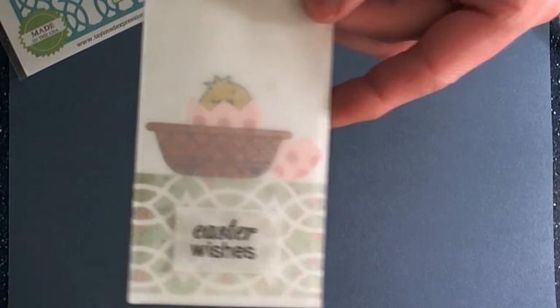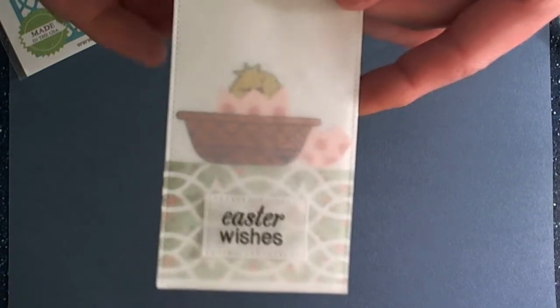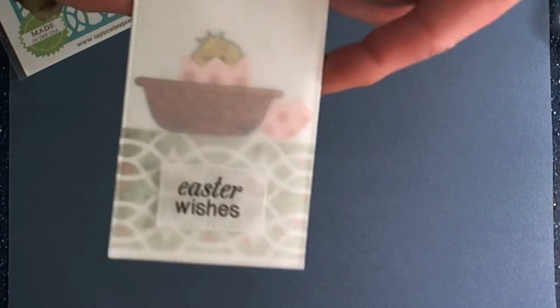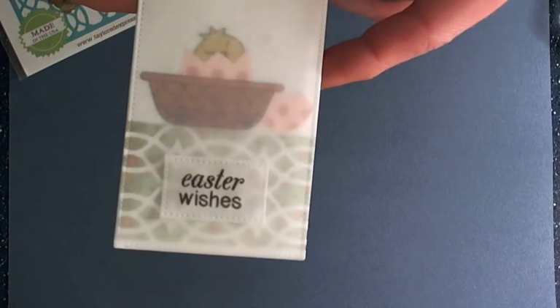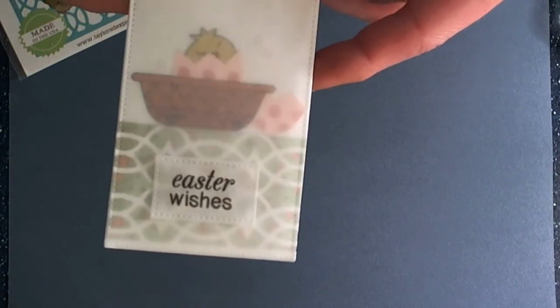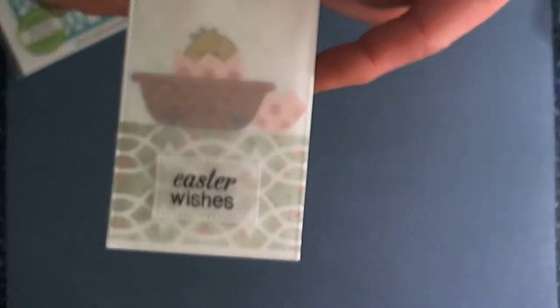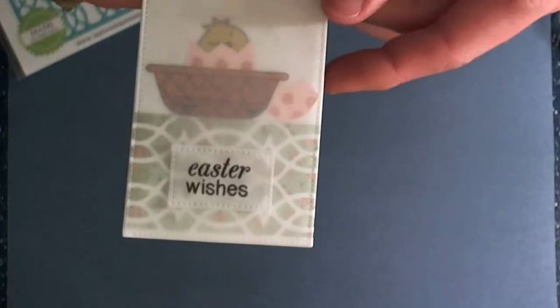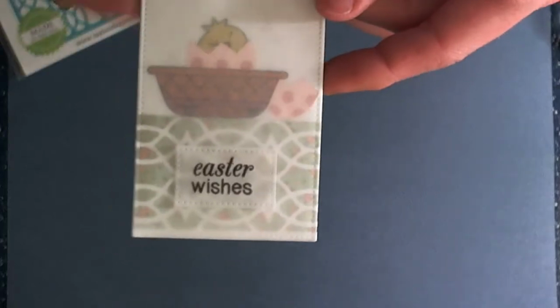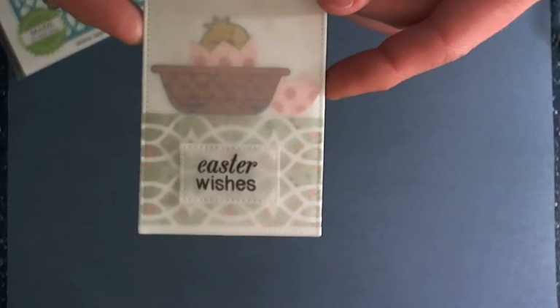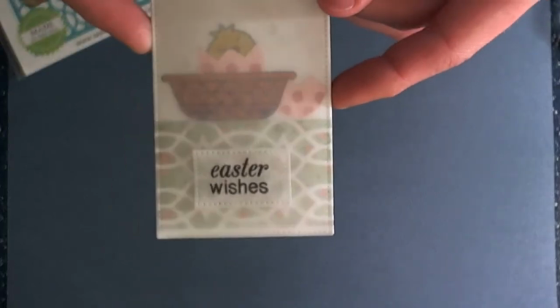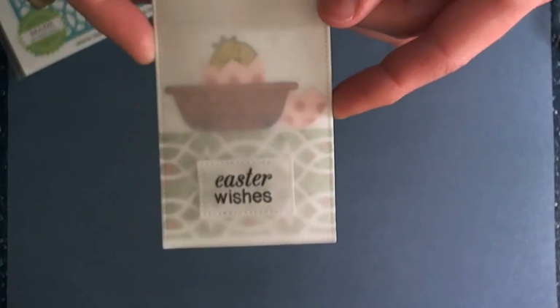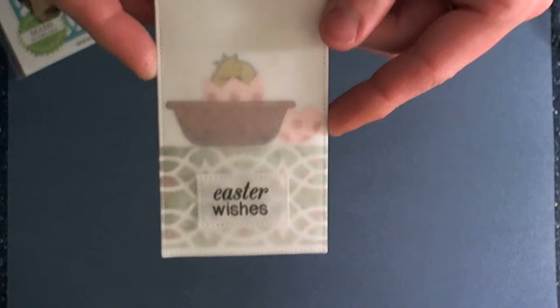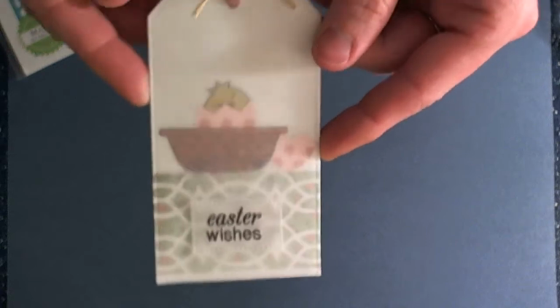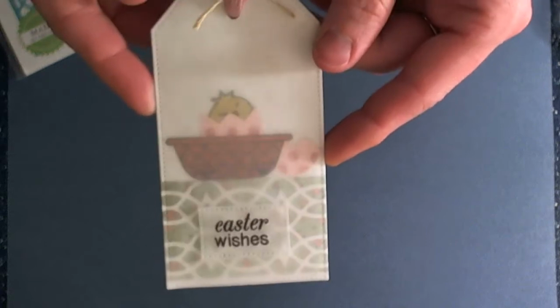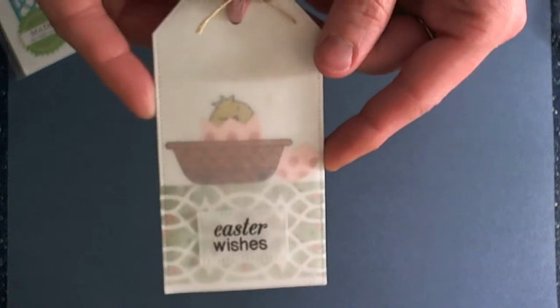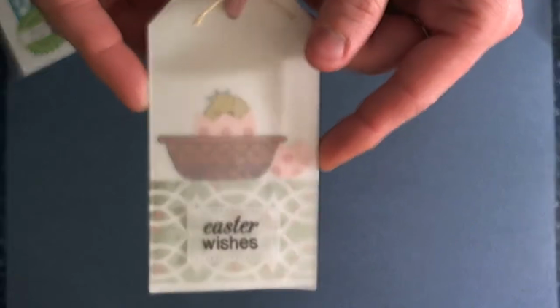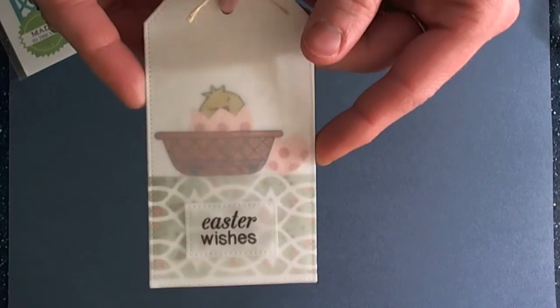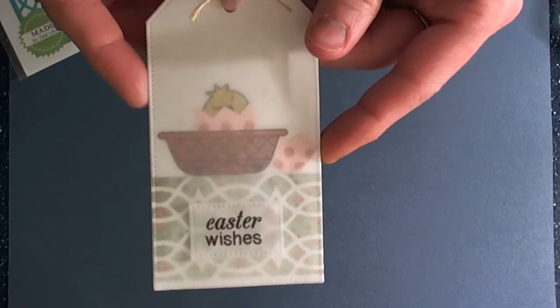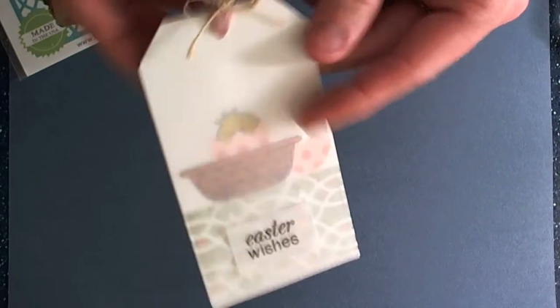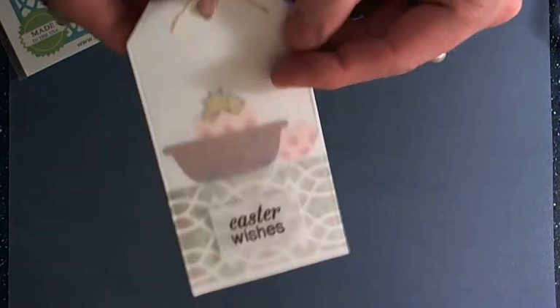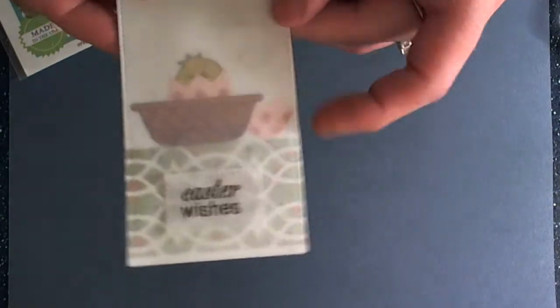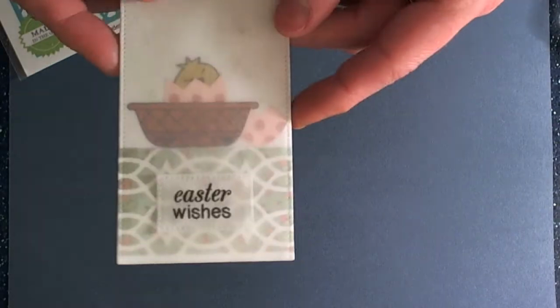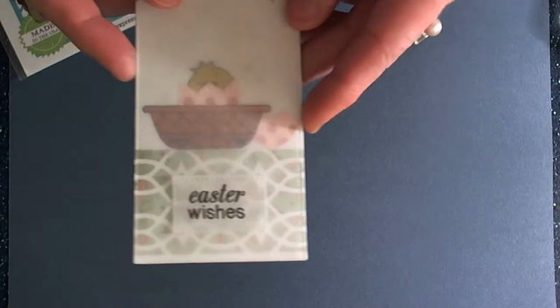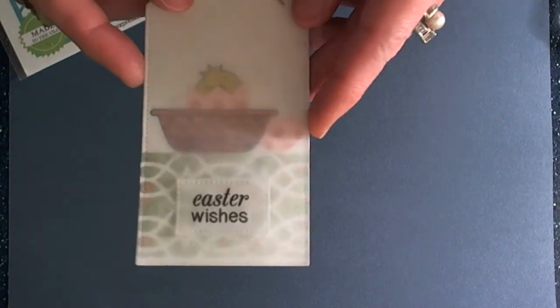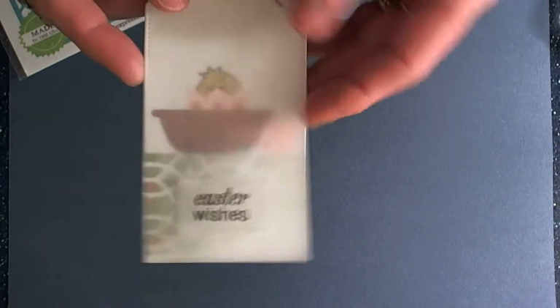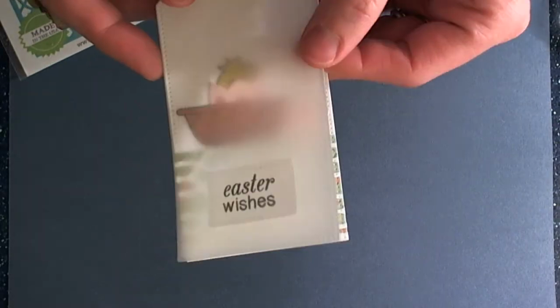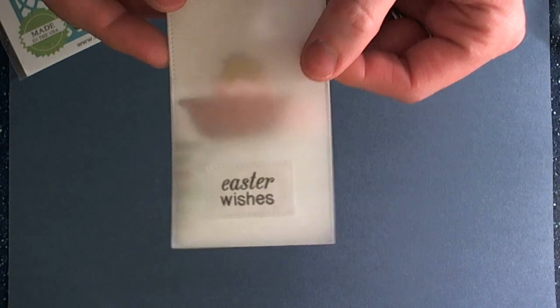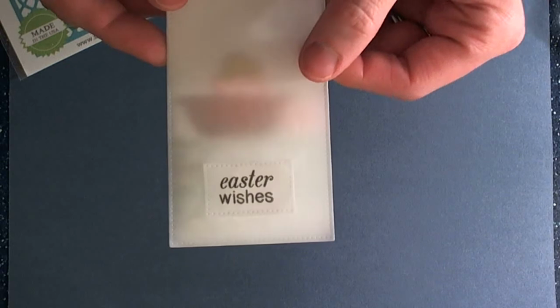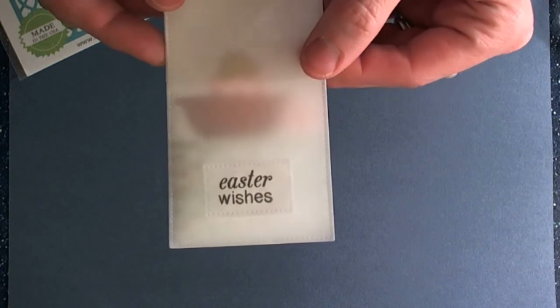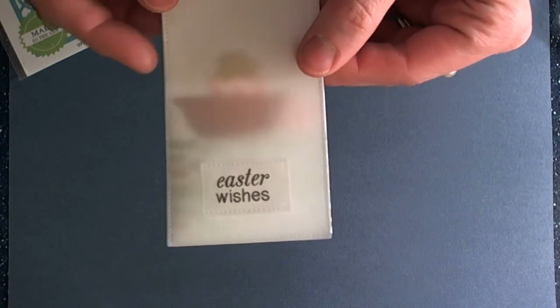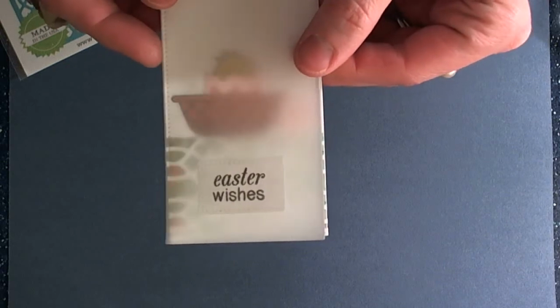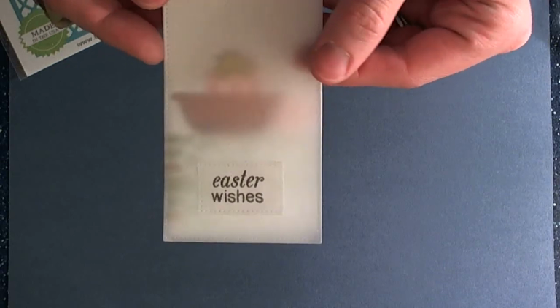Hi guys, Larissa here with Newton Nooks Designs, and today I want to share with you this super cute Easter tag, and we're also going to be making an Easter basket.